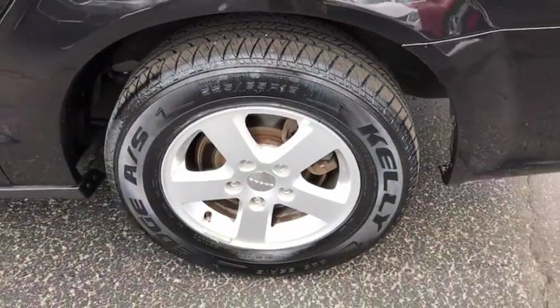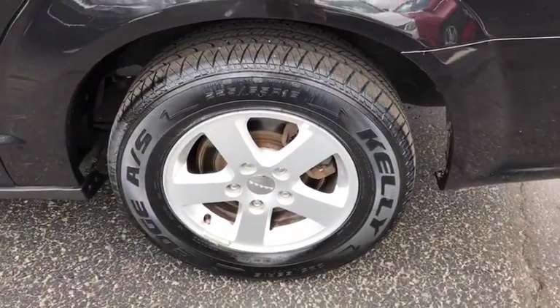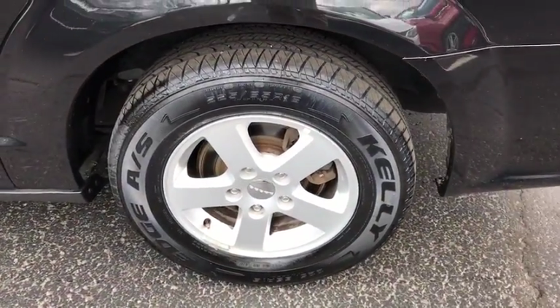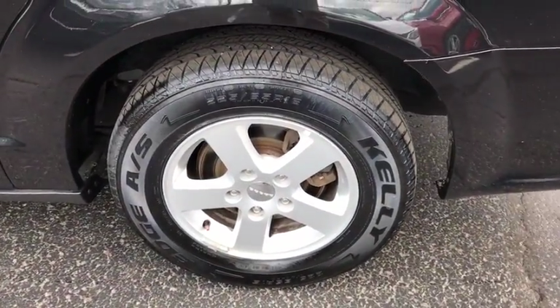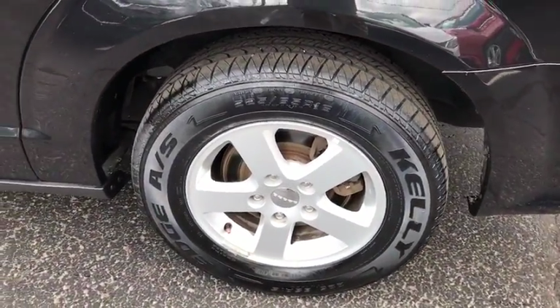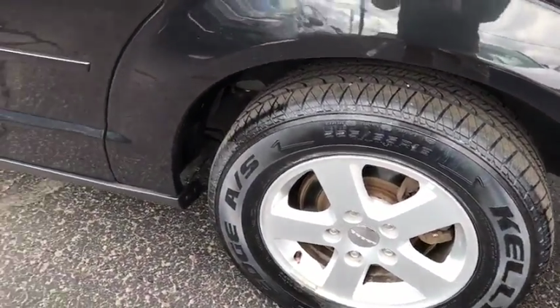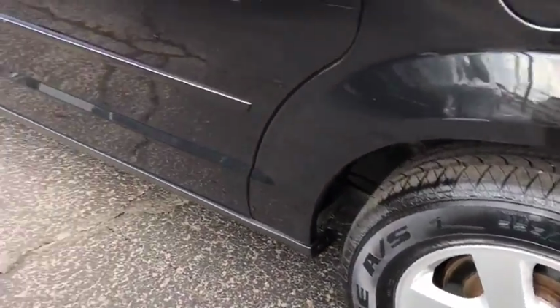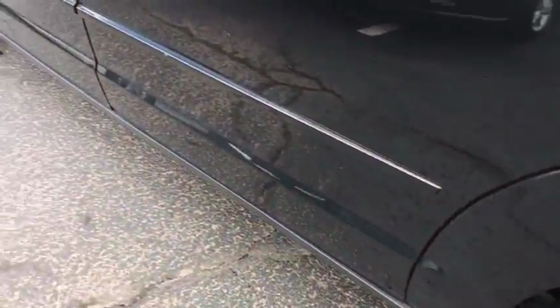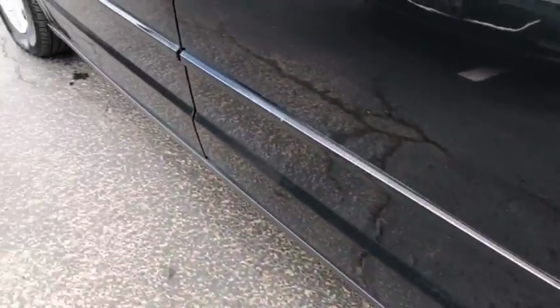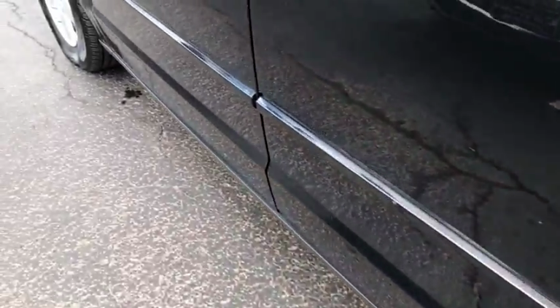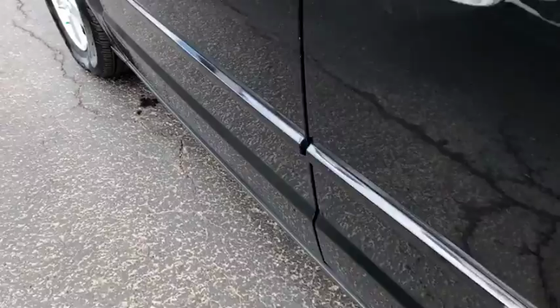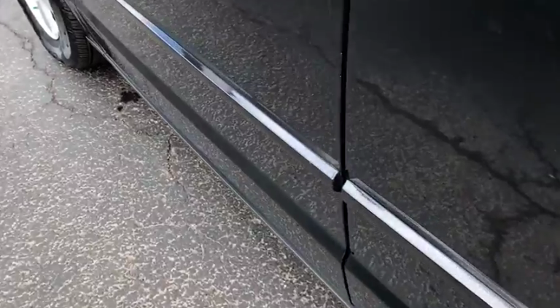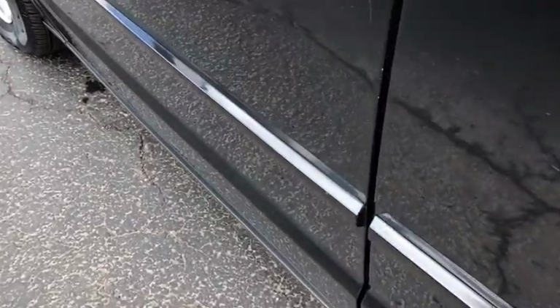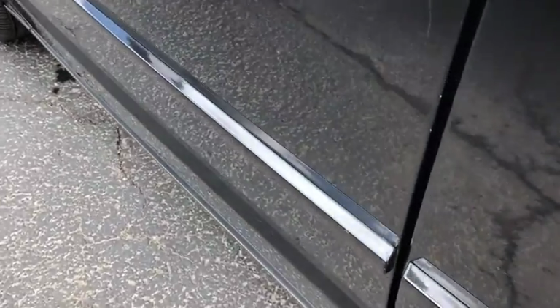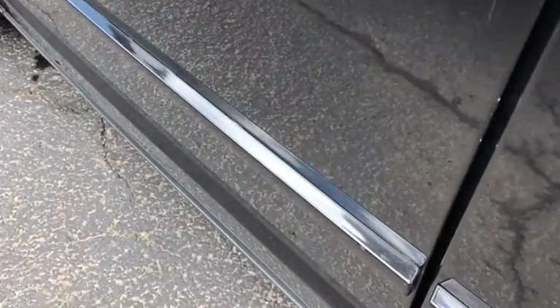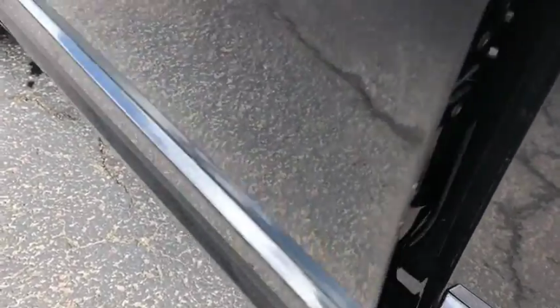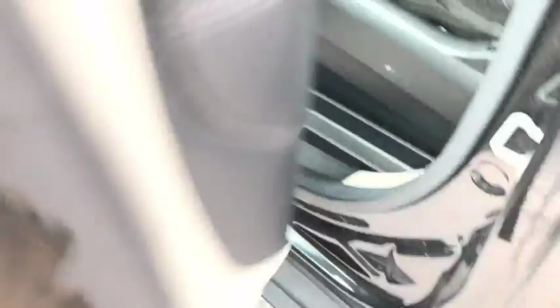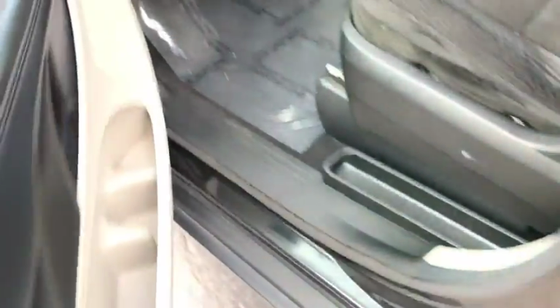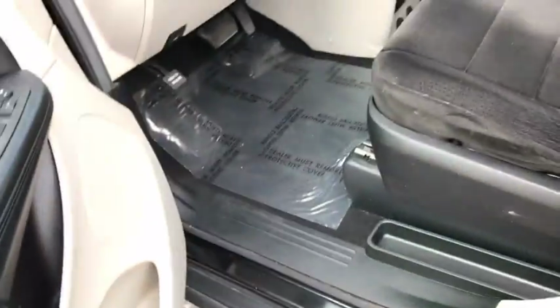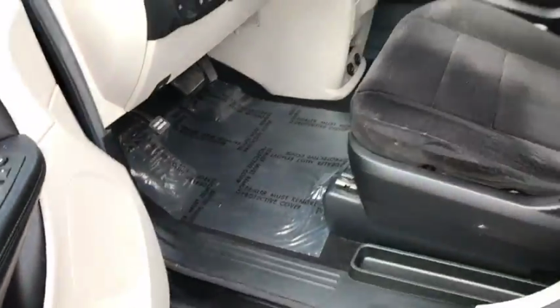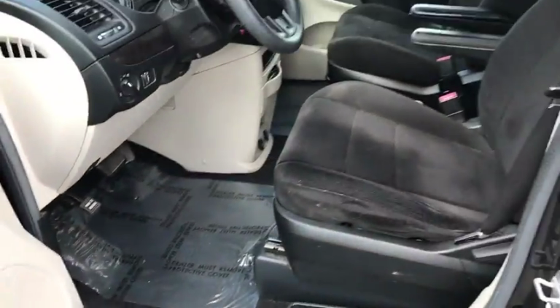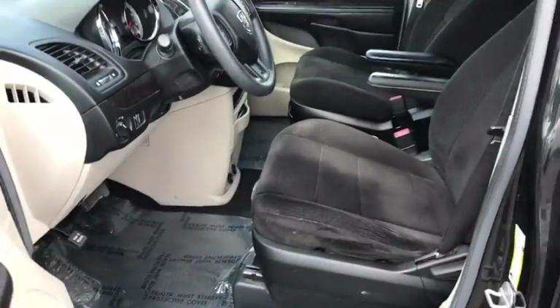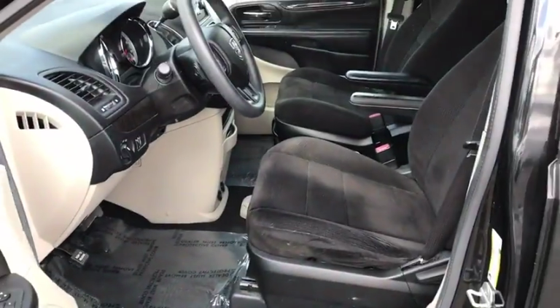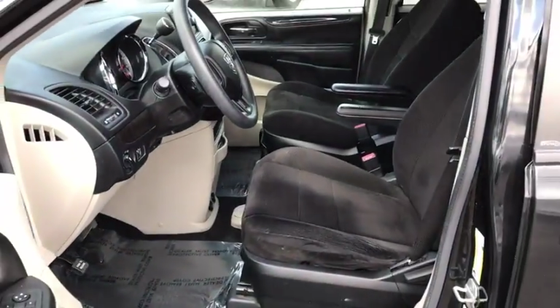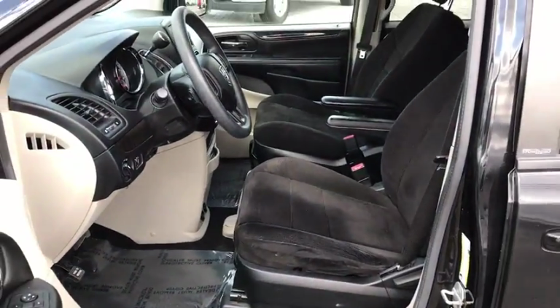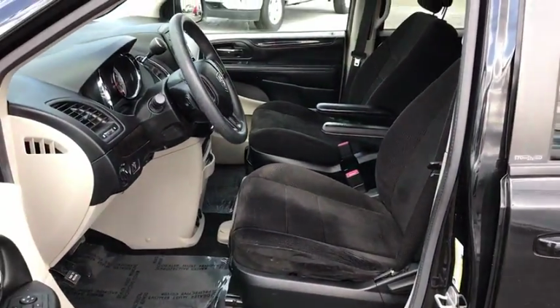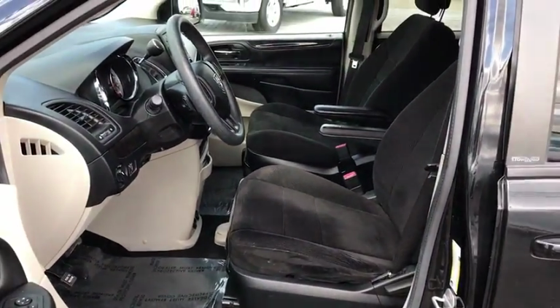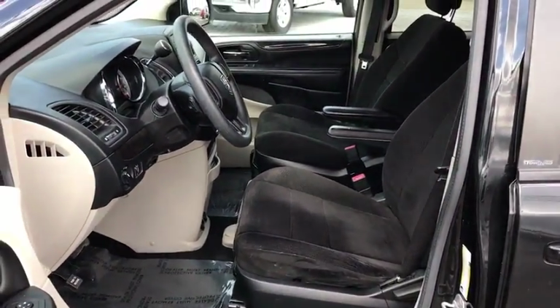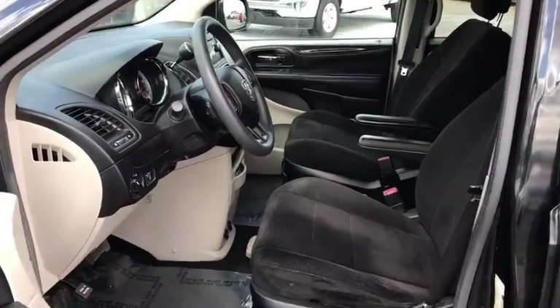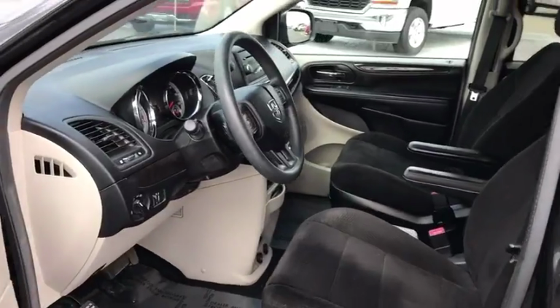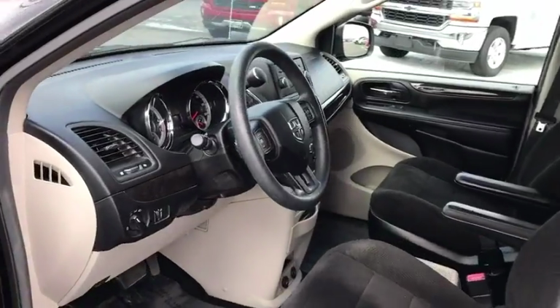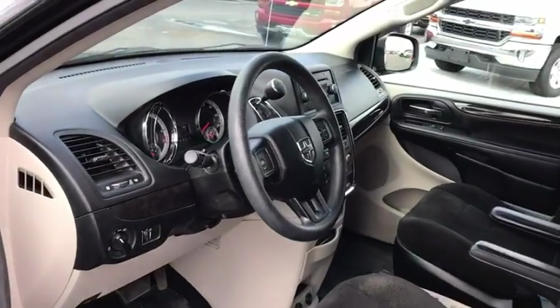Driver vanity mirror, front bucket seats, rear window wiper, tilt steering wheel. This isn't just a vehicle, it's an experience. So stop in for a test drive today.